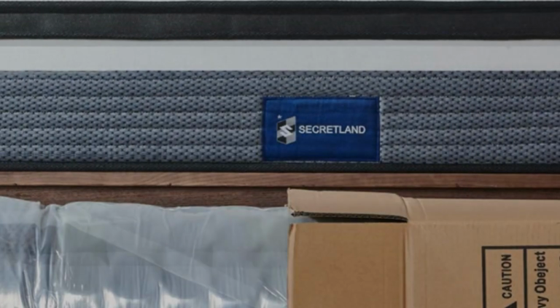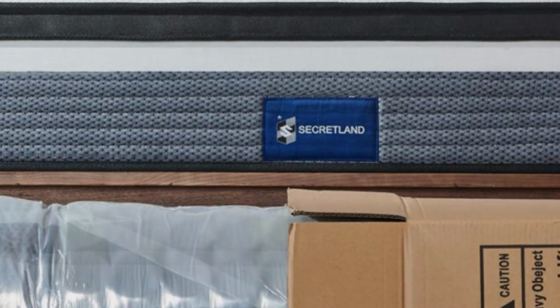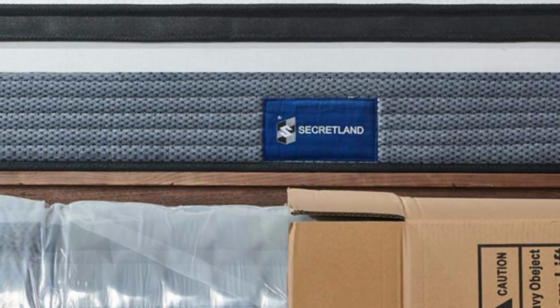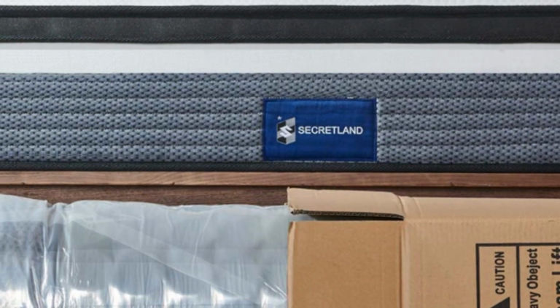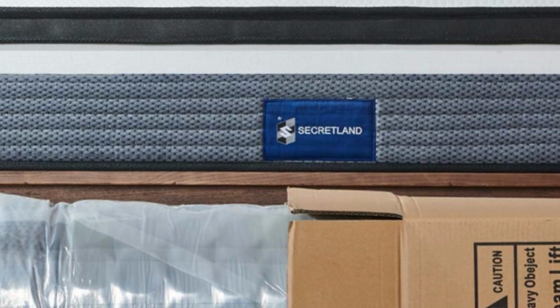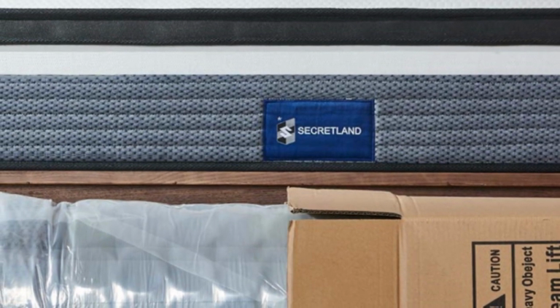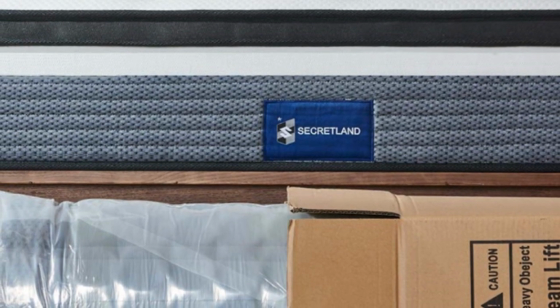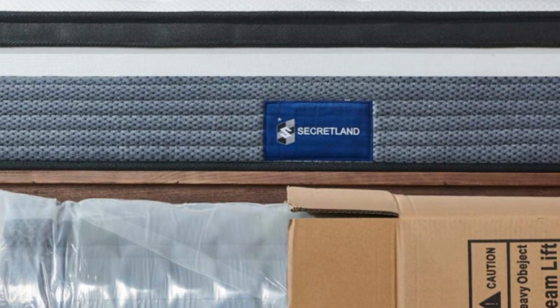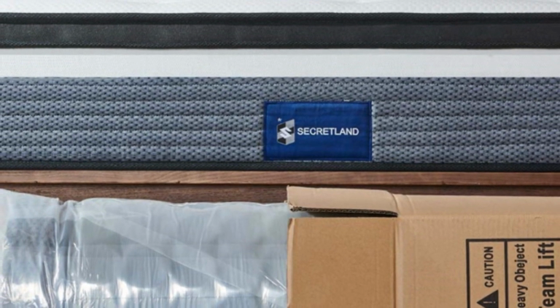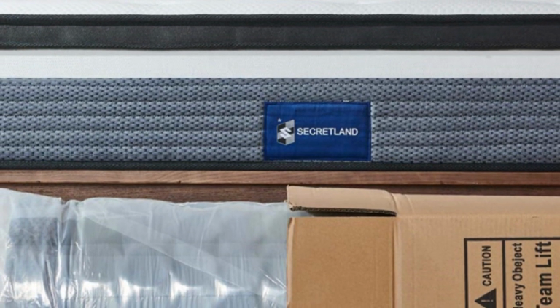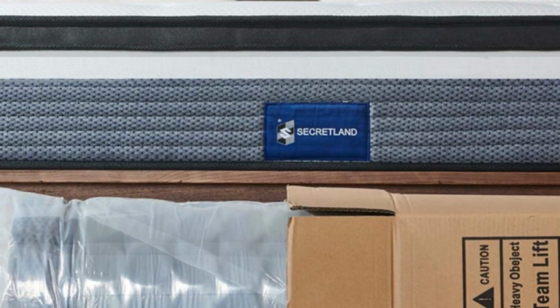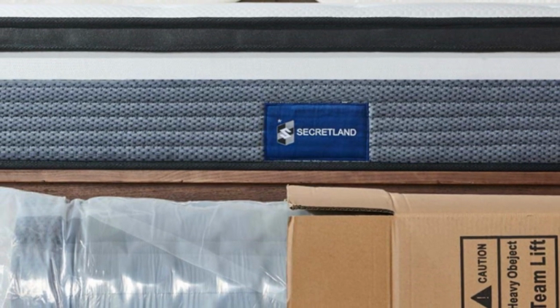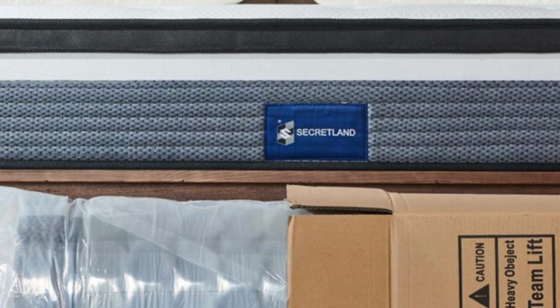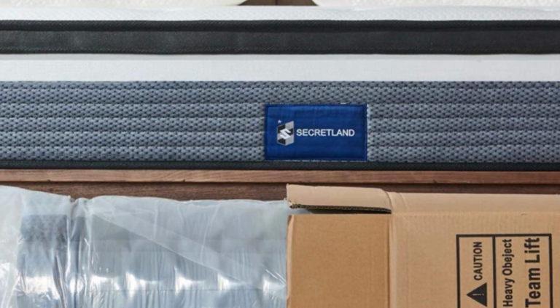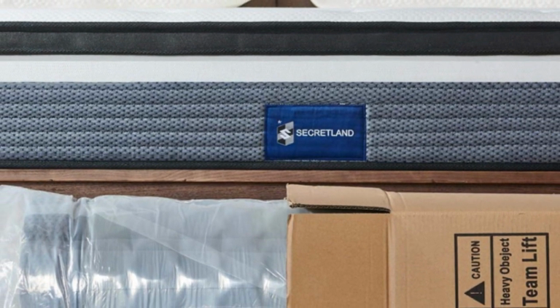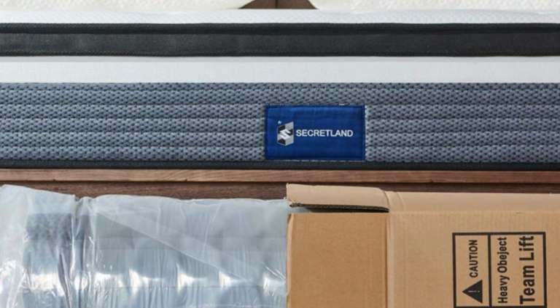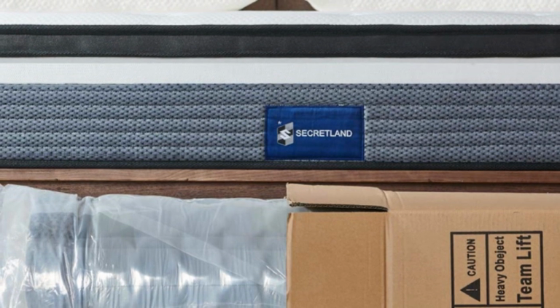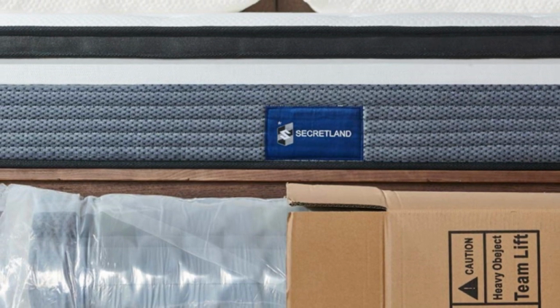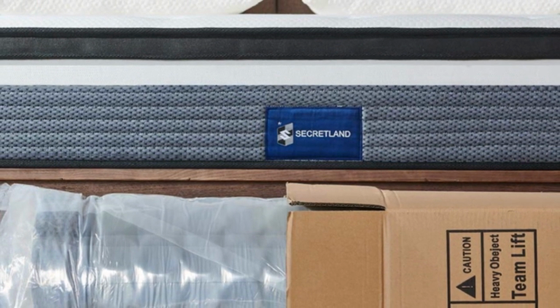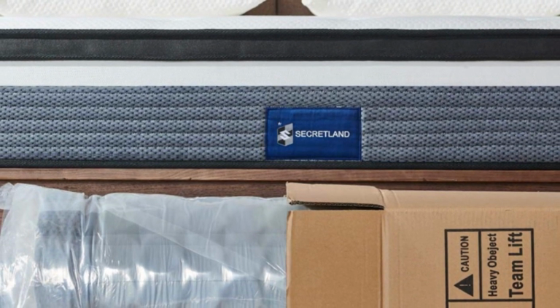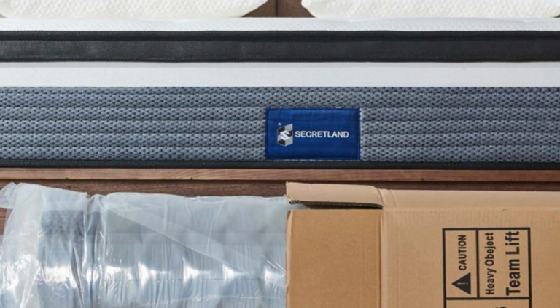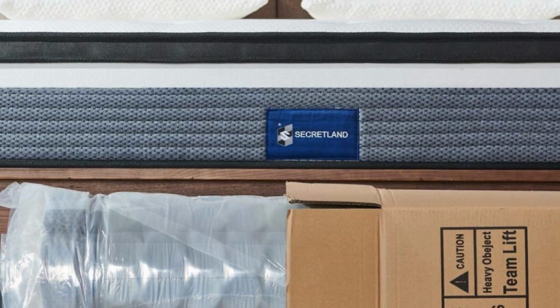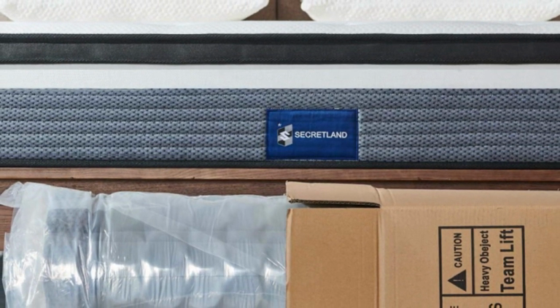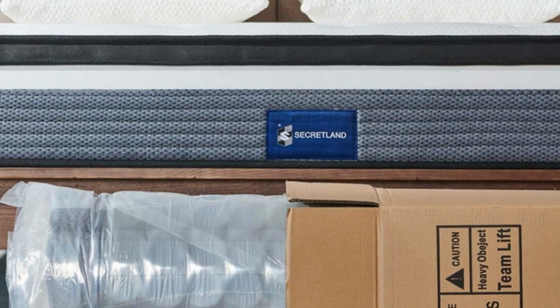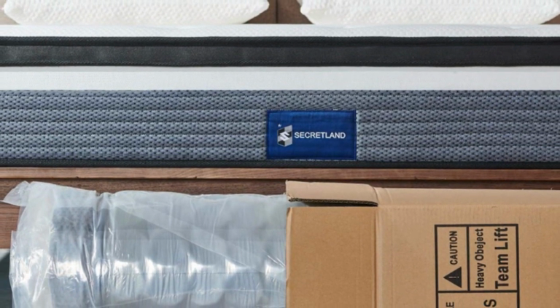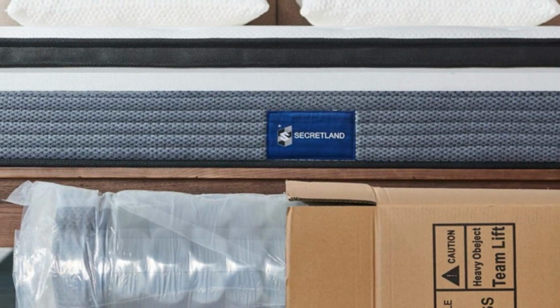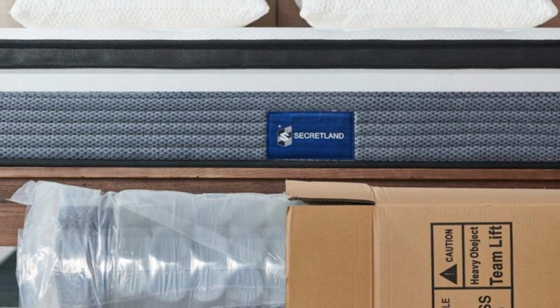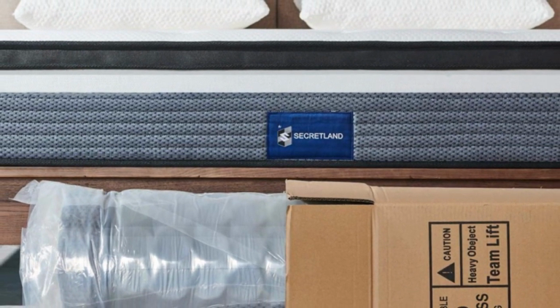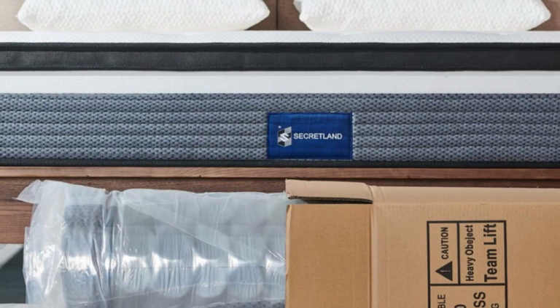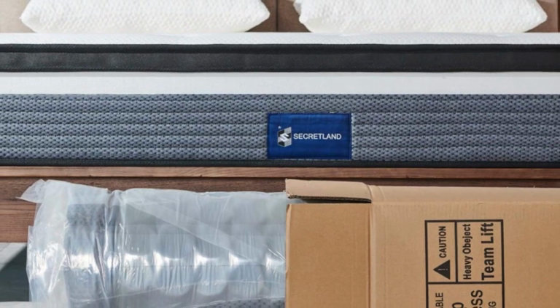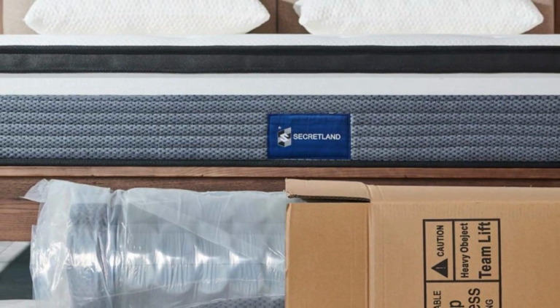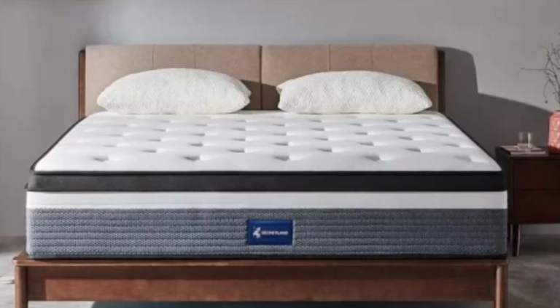And if you're concerned about what your mattress is made of, the Secretland Mattress is made completely of certified safe and eco-friendly materials. It's perfect for the environmentally conscious shopper.